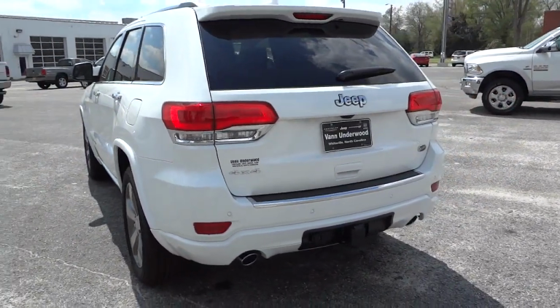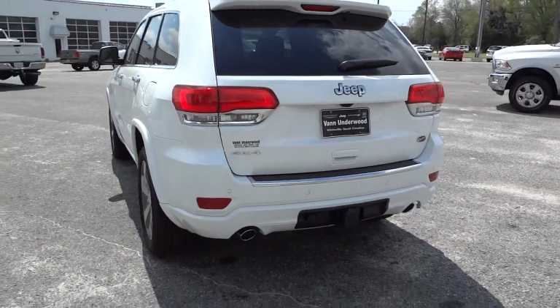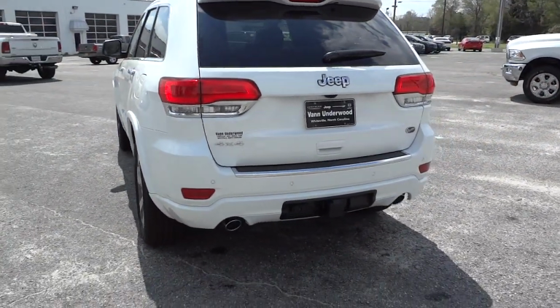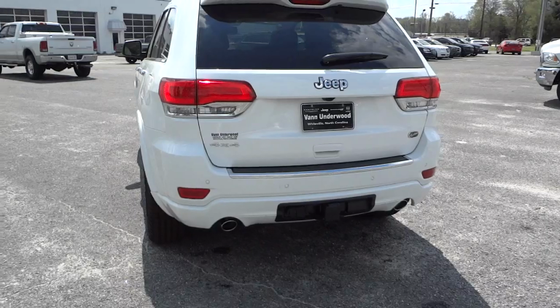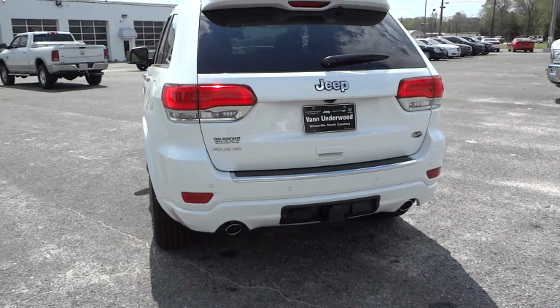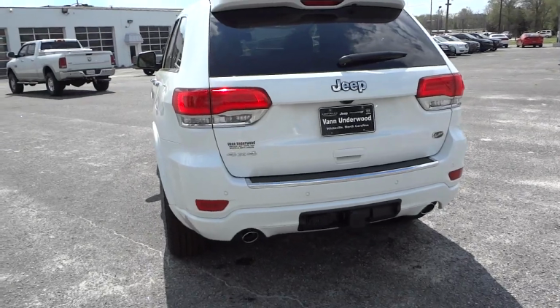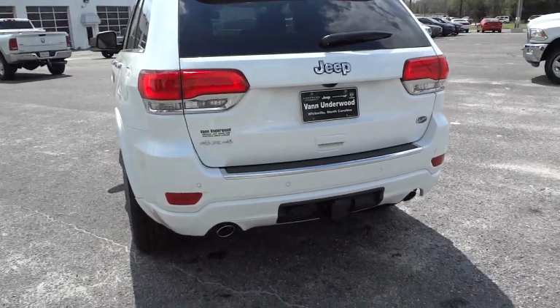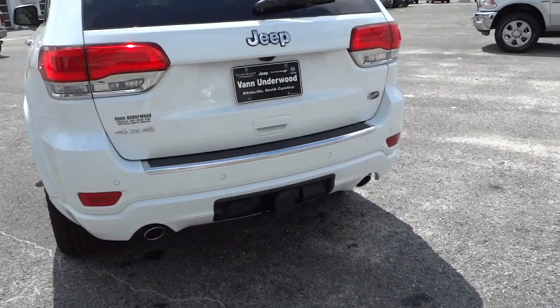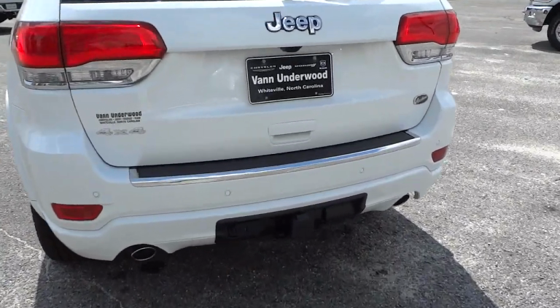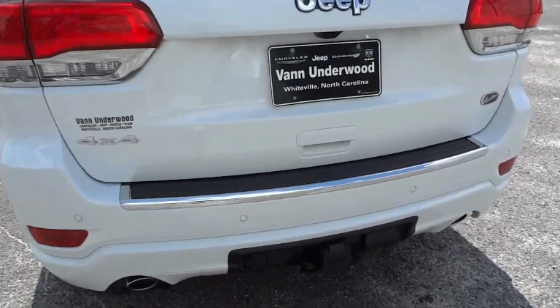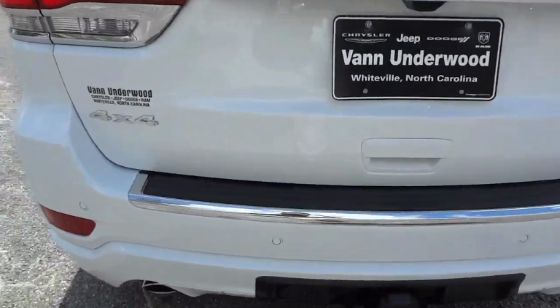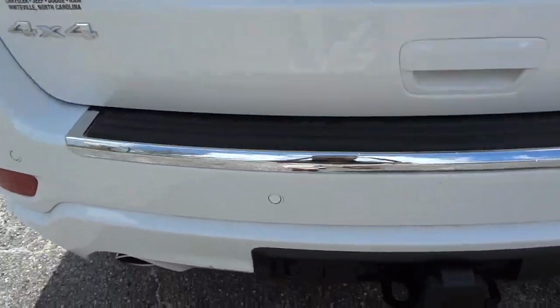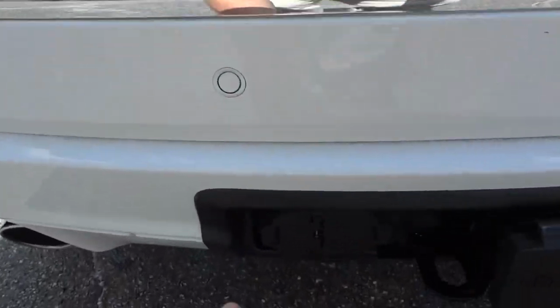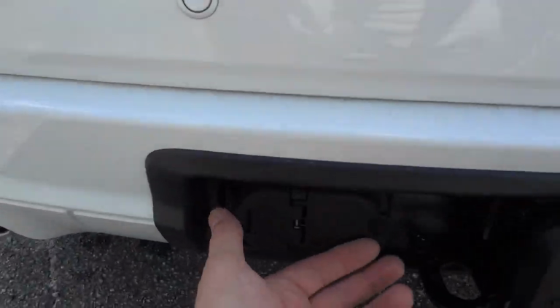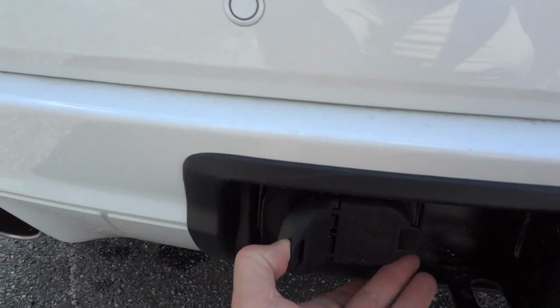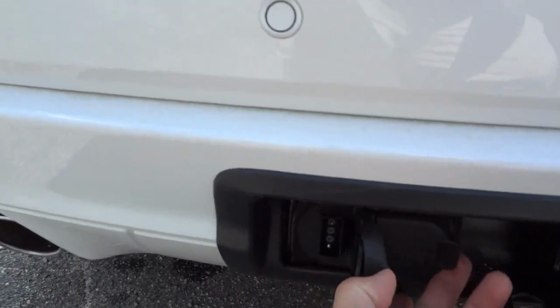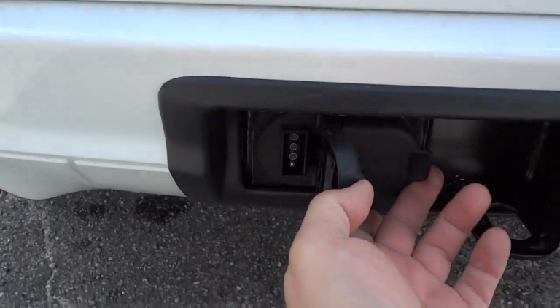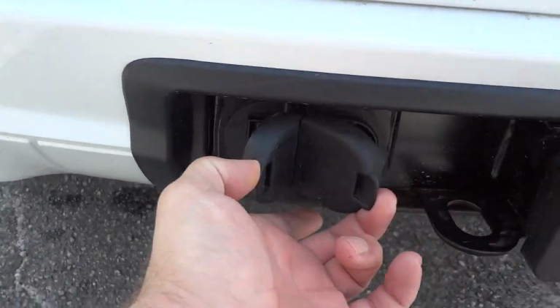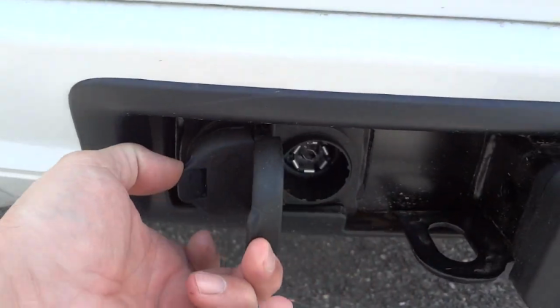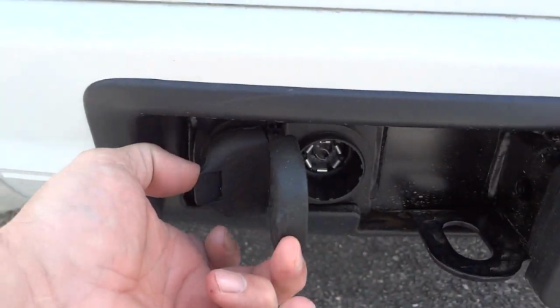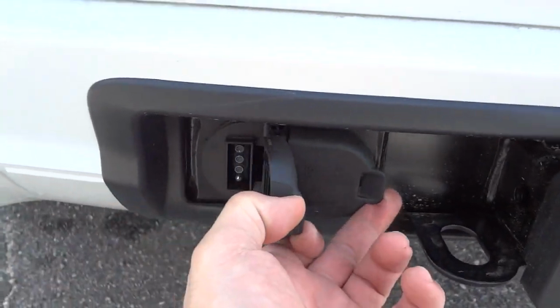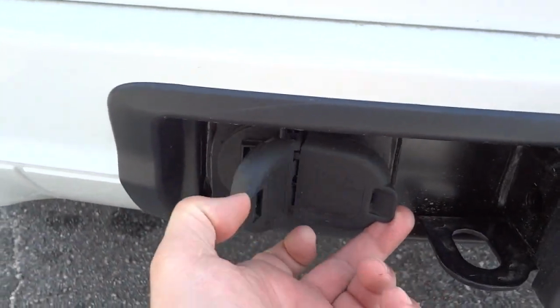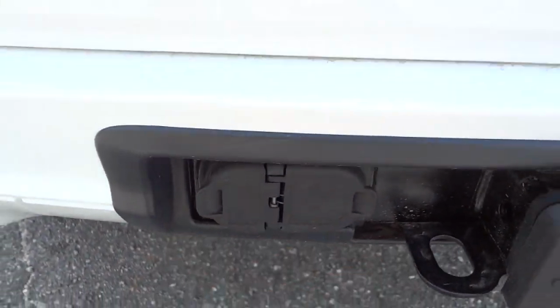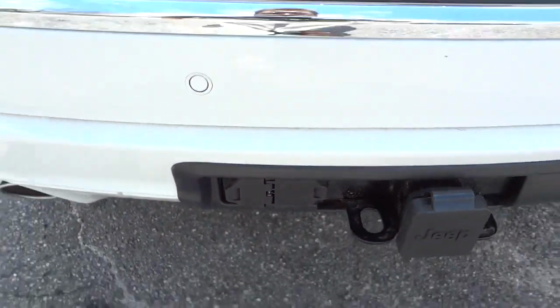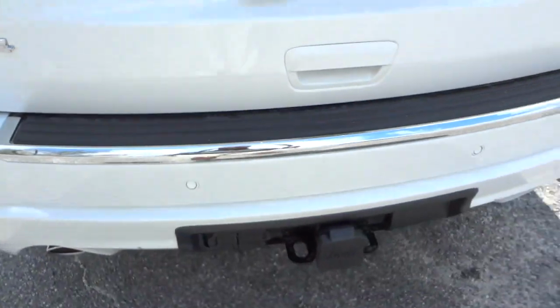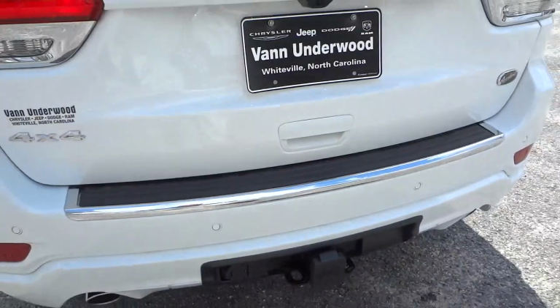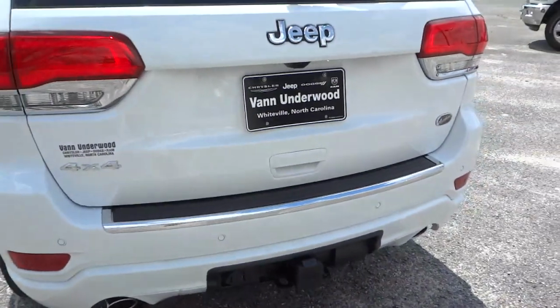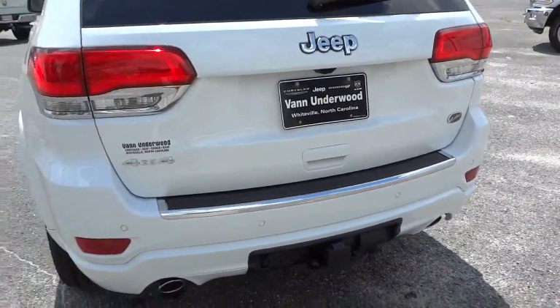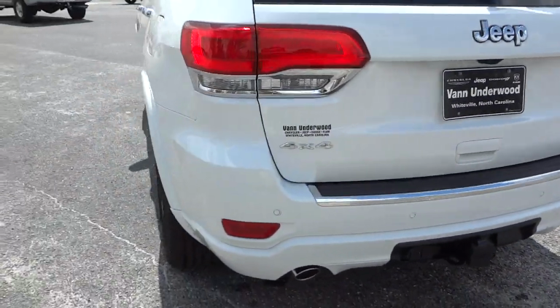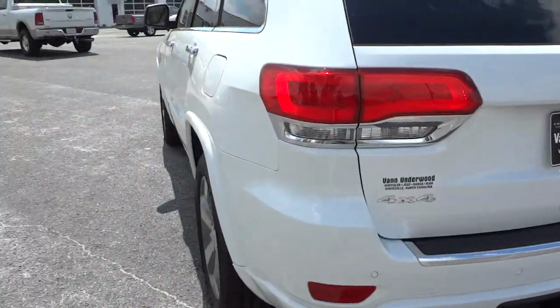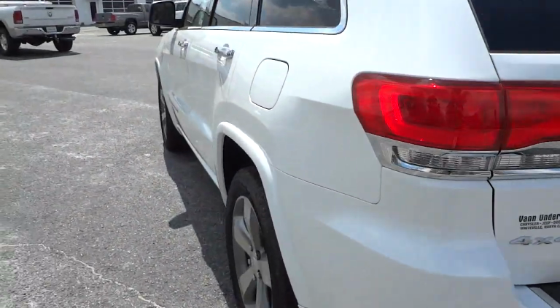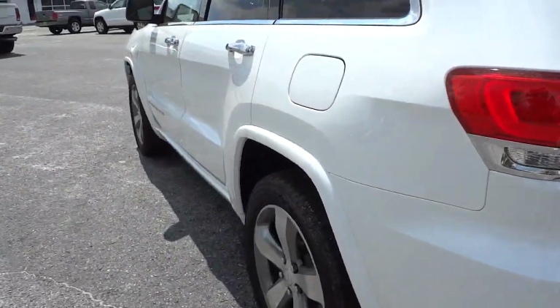It does have a dual exhaust, and the towing package has four-way and seven-way plugs. Pretty good four-wheel drive vehicle.